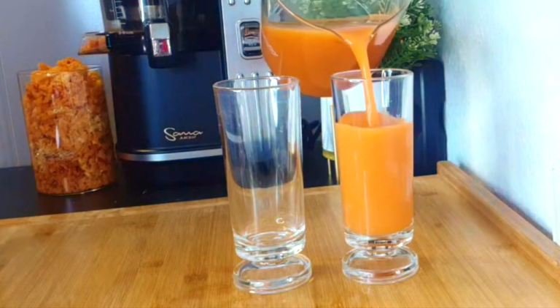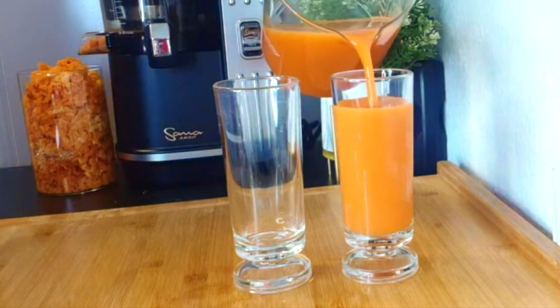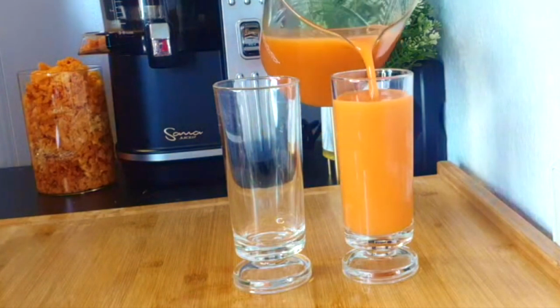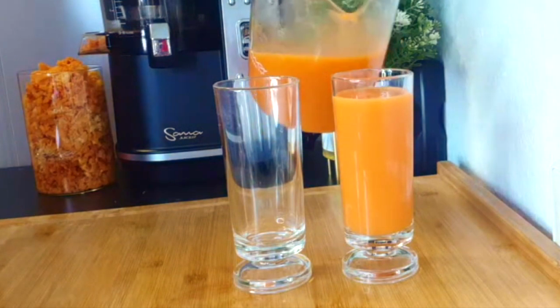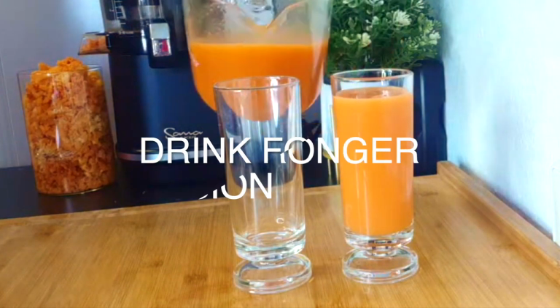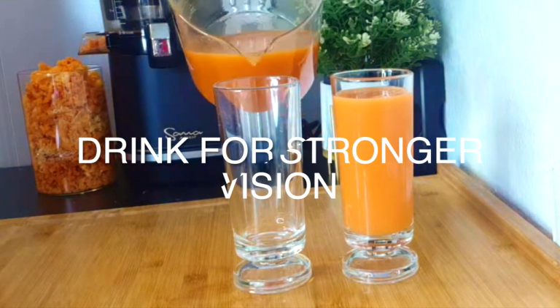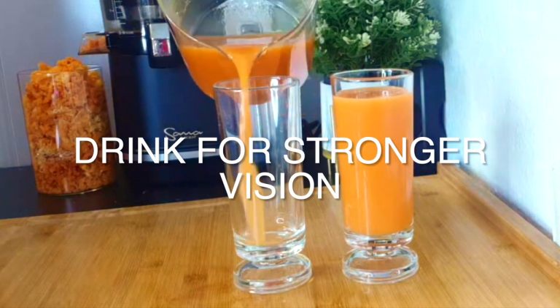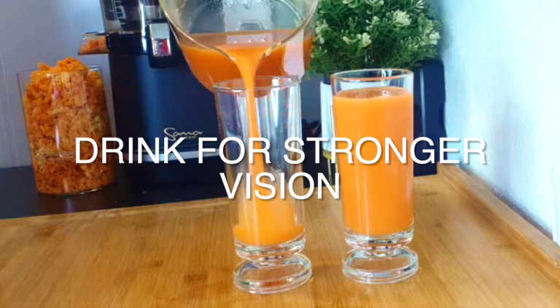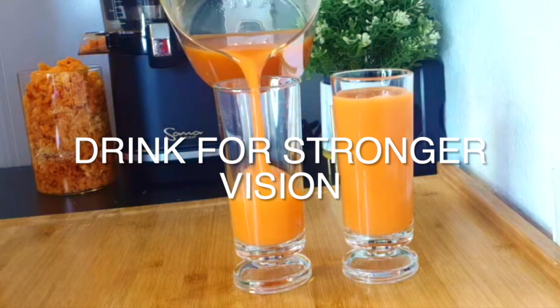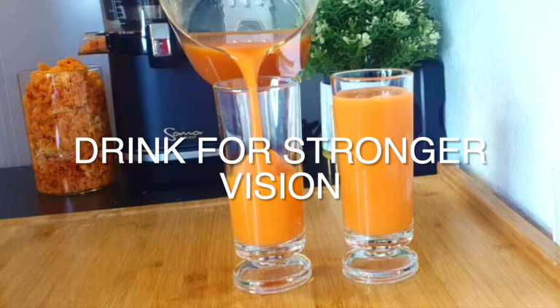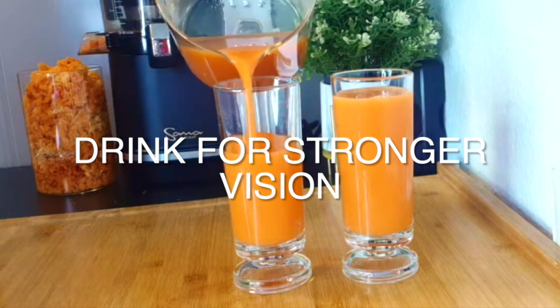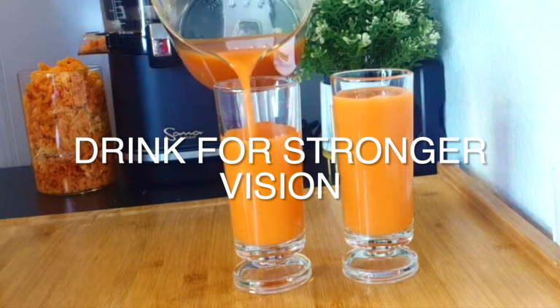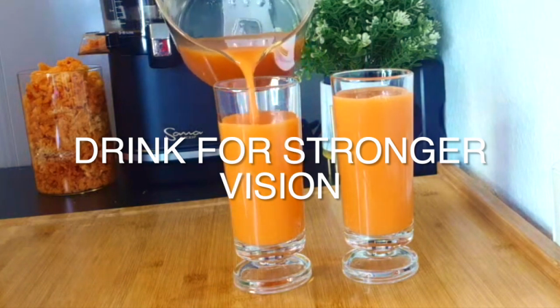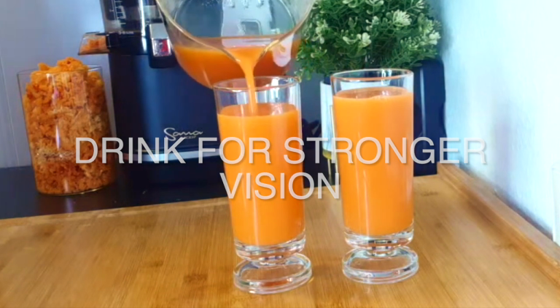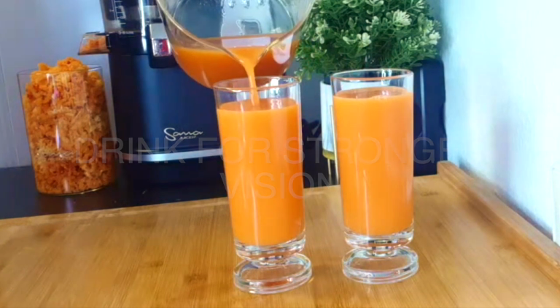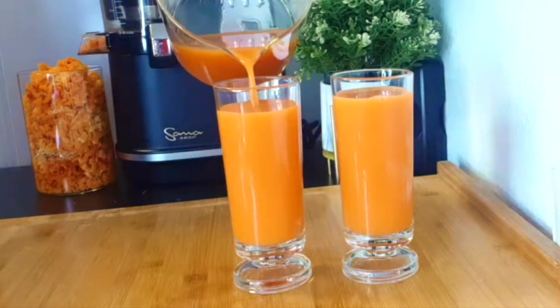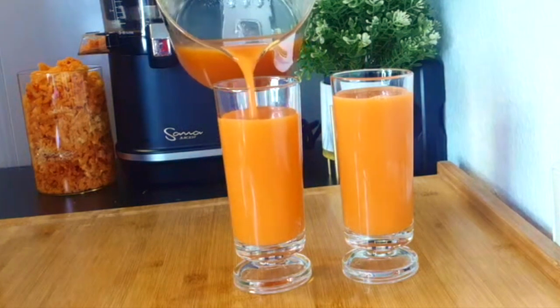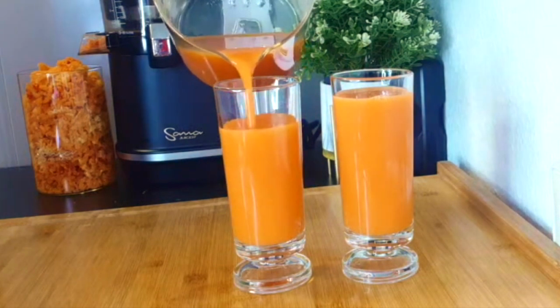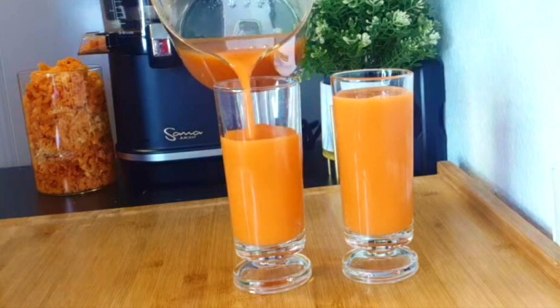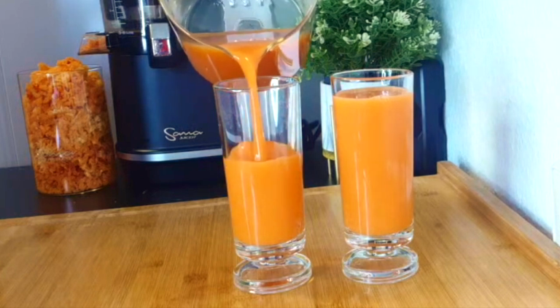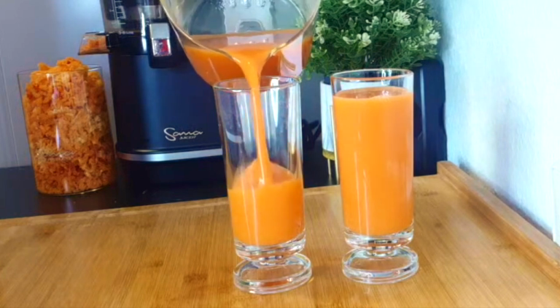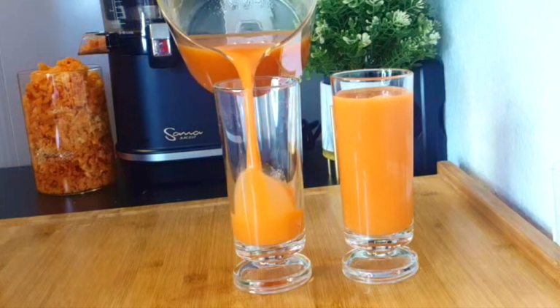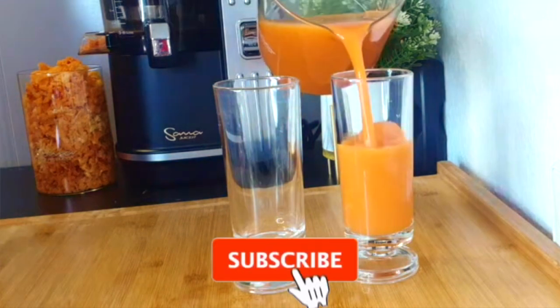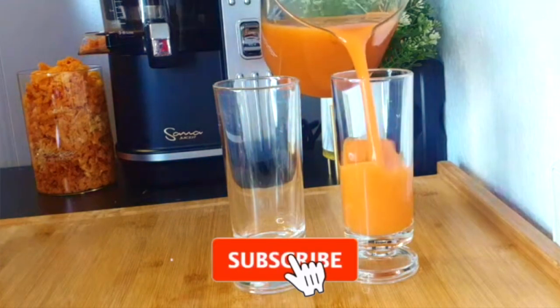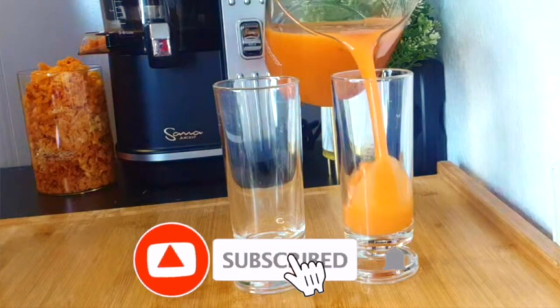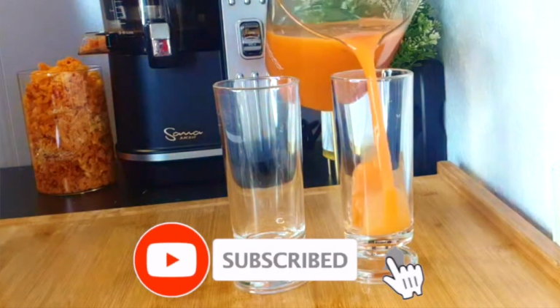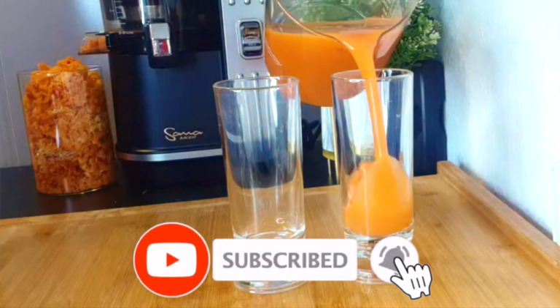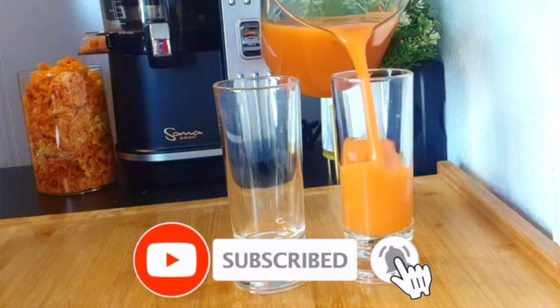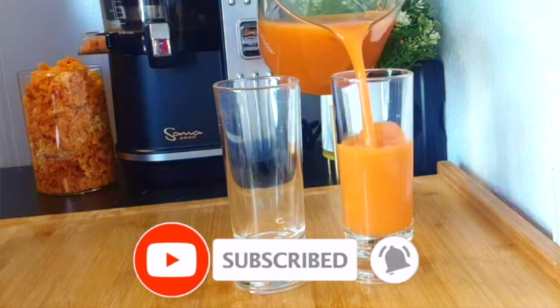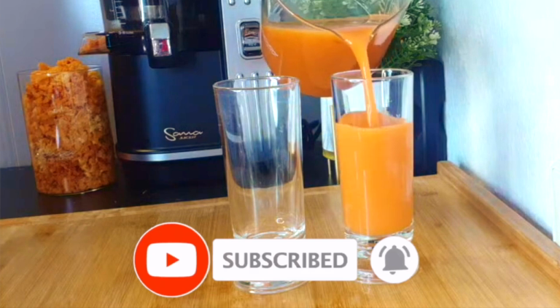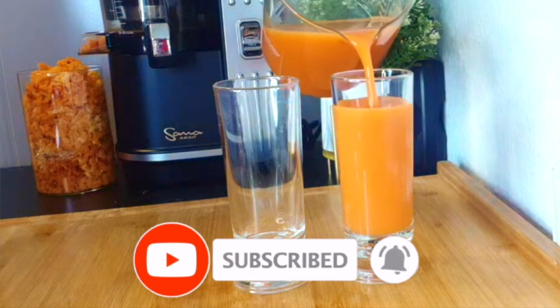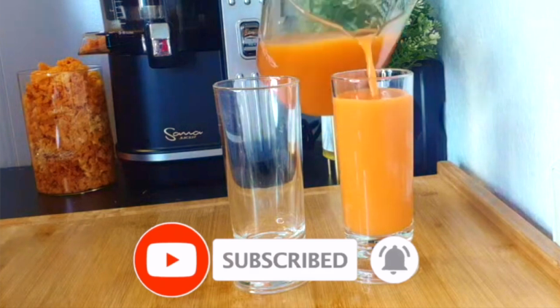Taking care of your eyes is a good business, it's a good thing. So we have to always take care of our eyes — make smoothies, make juices that will help our eyes to stay healthy and see clearly.